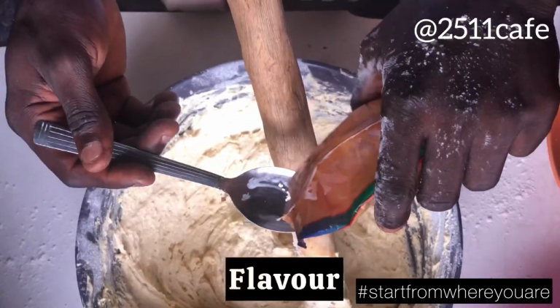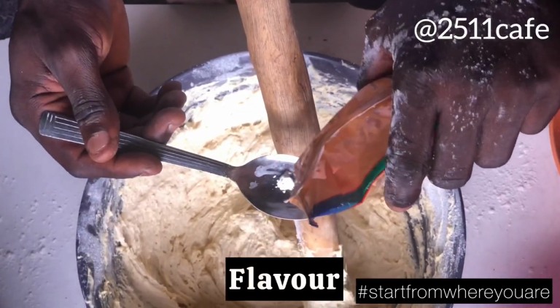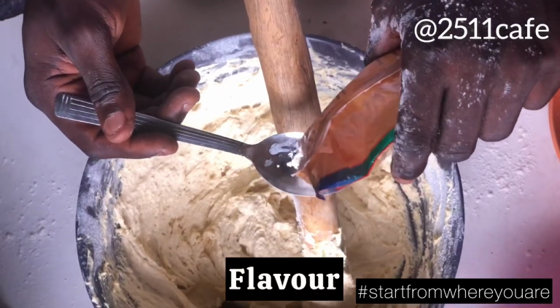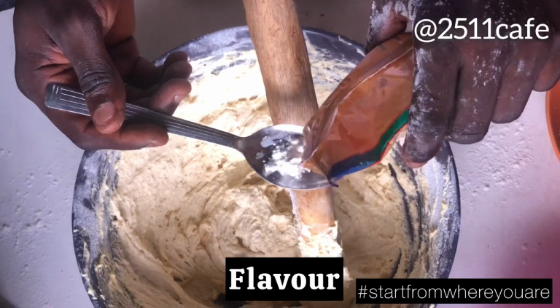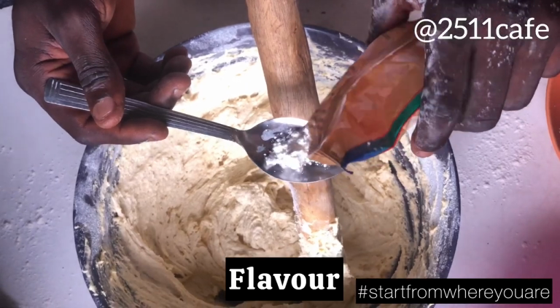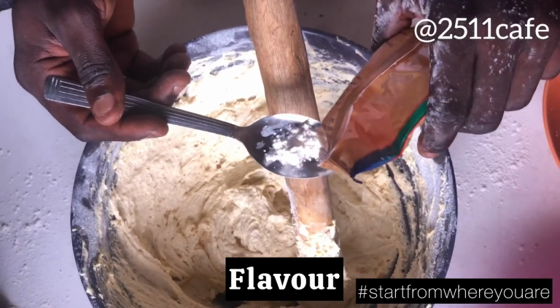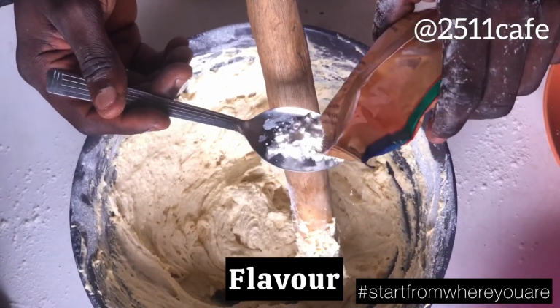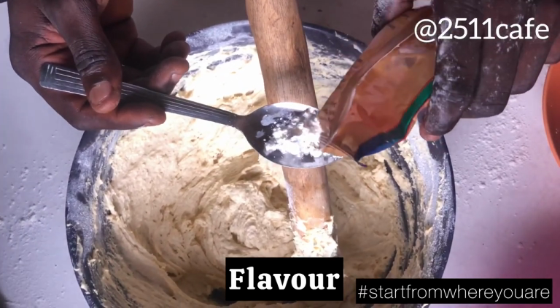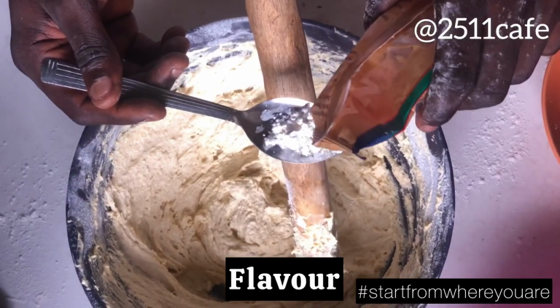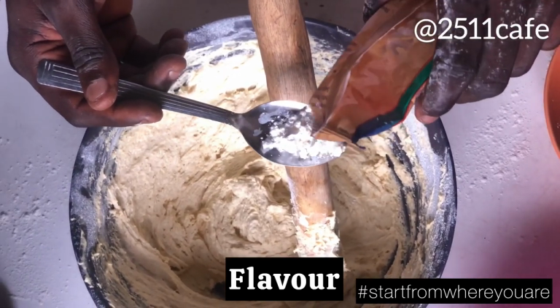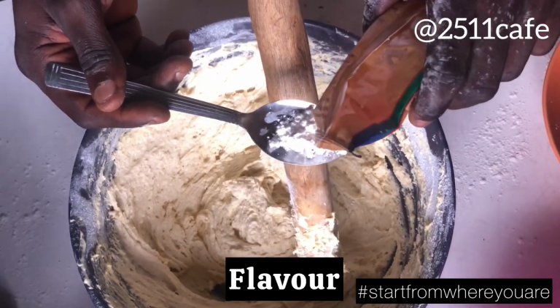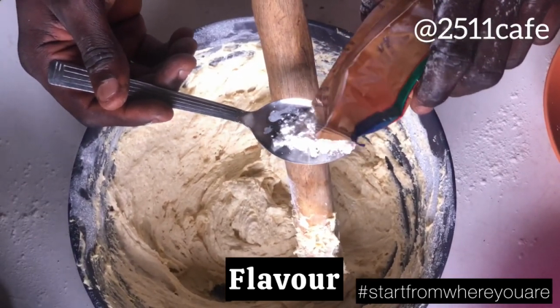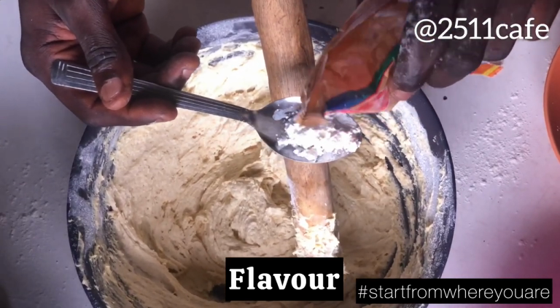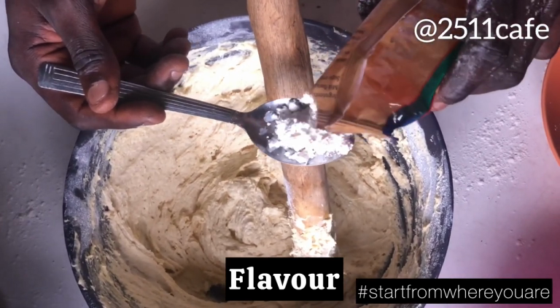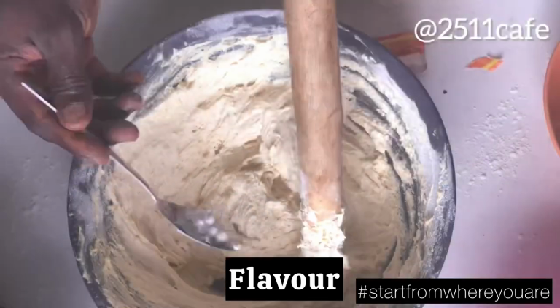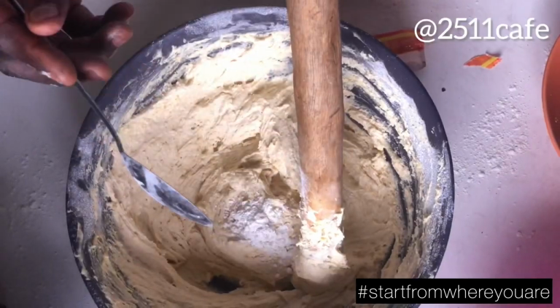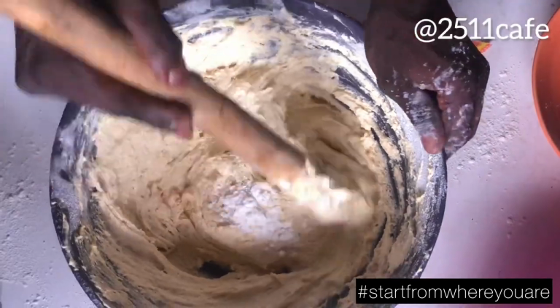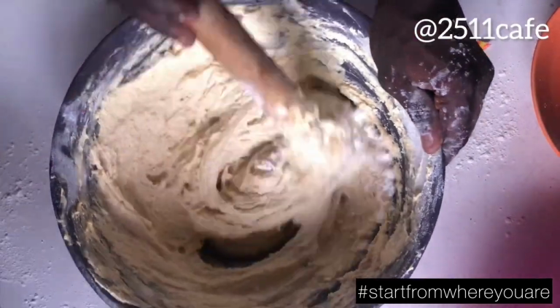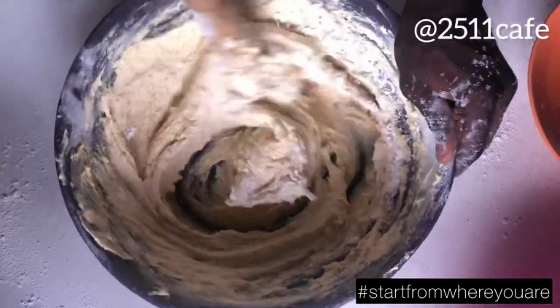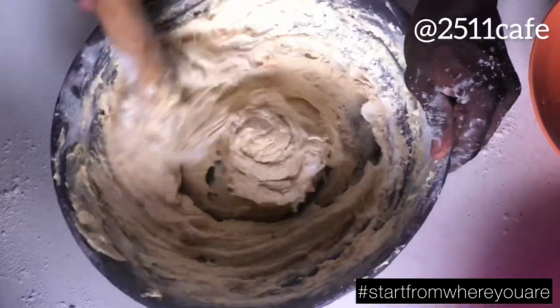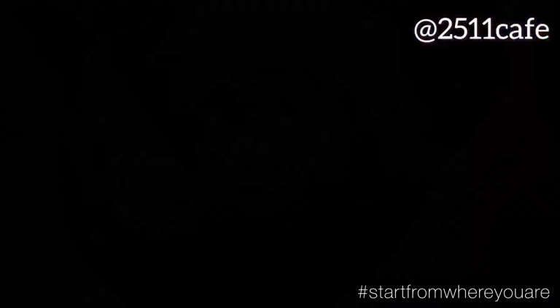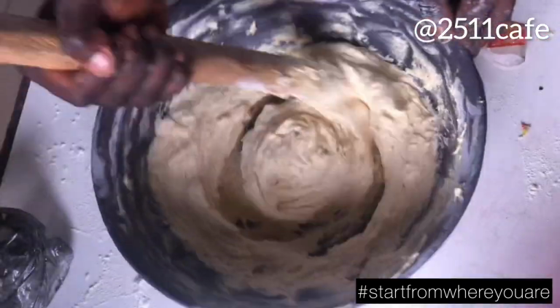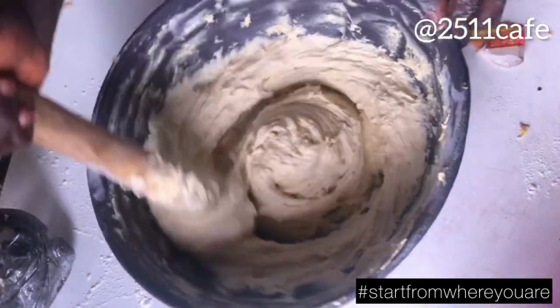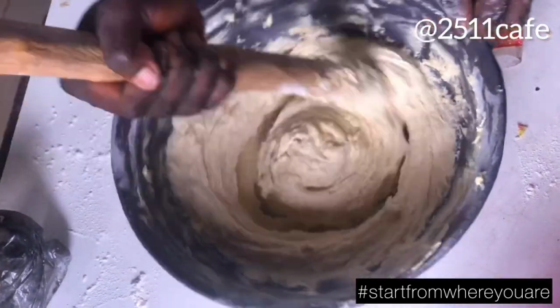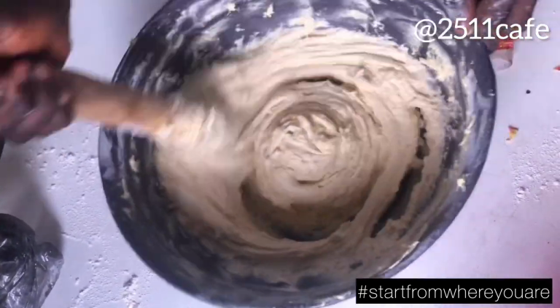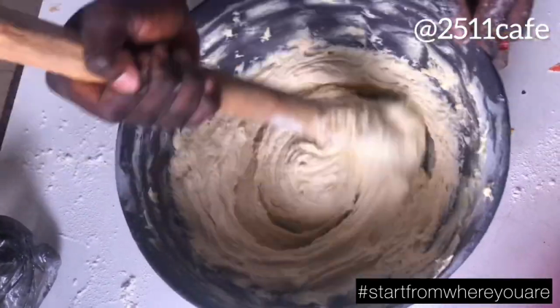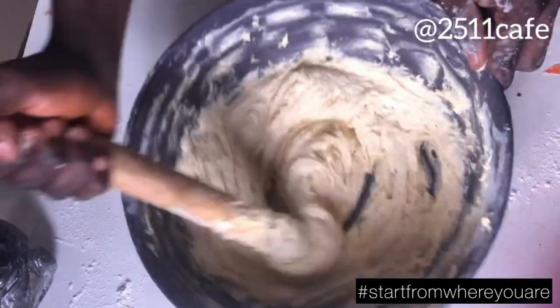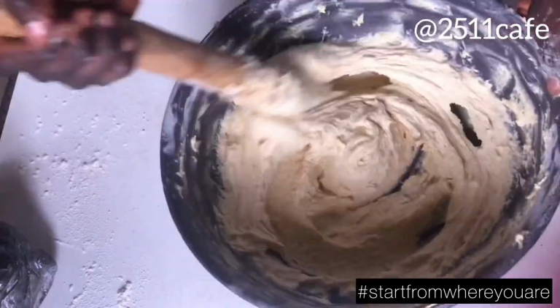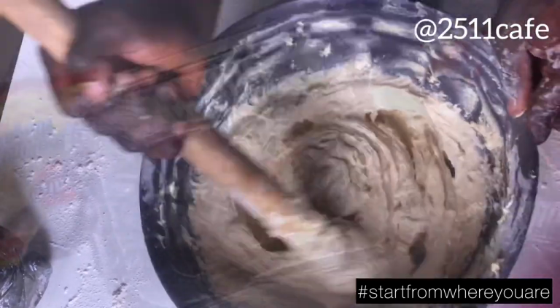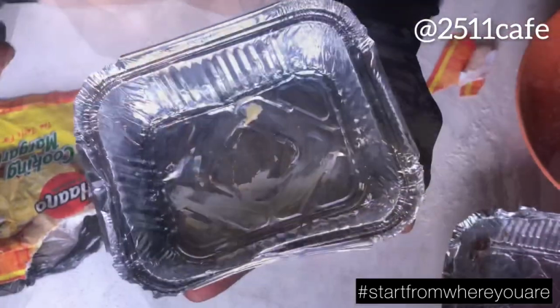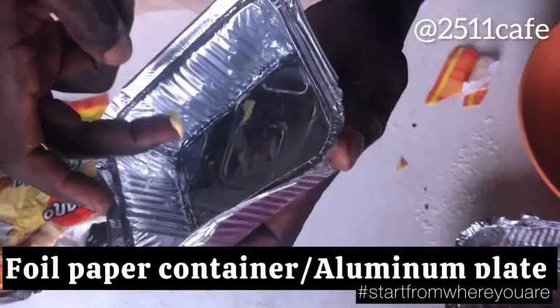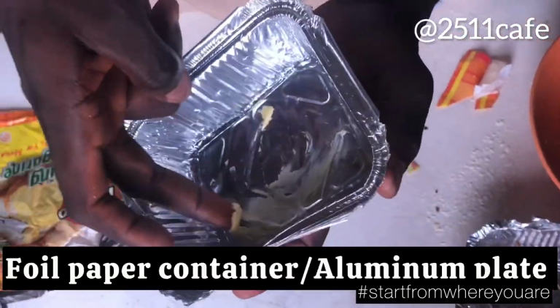So guys, we're adding our pocket-friendly flavor. Just half a spoon — one tablespoon, it's okay. So mix it again. We're mixing it with our hand. Just feel it, how it goes.